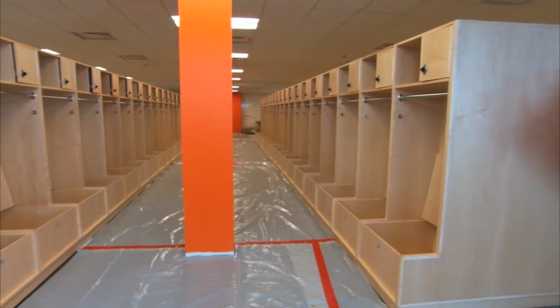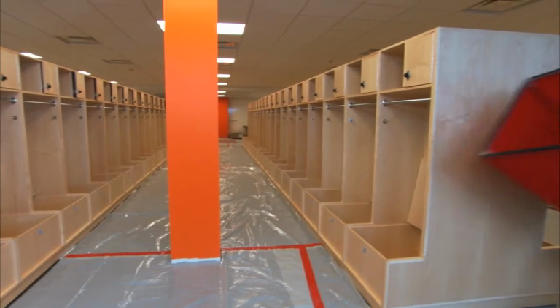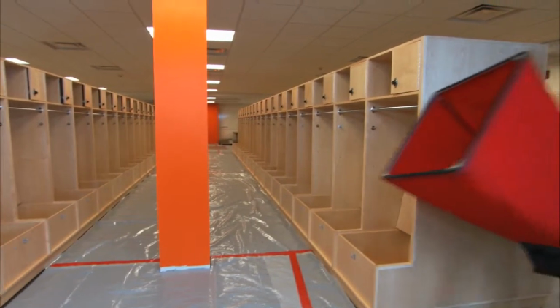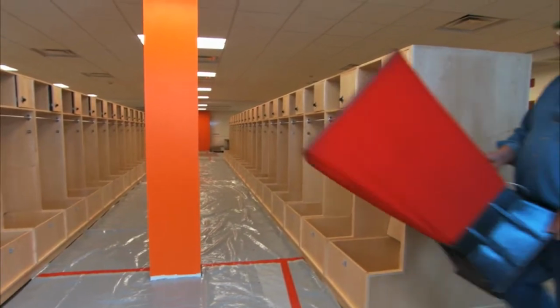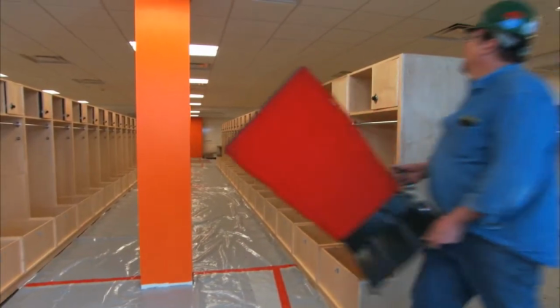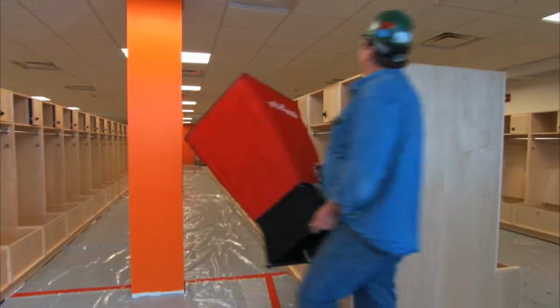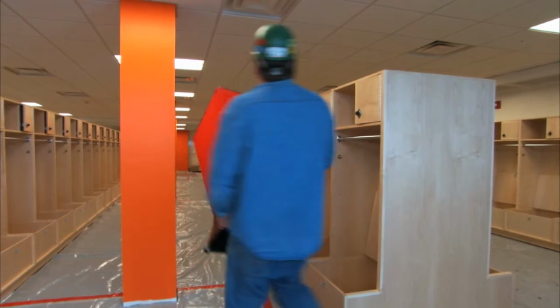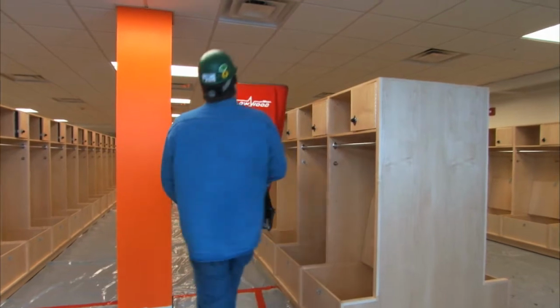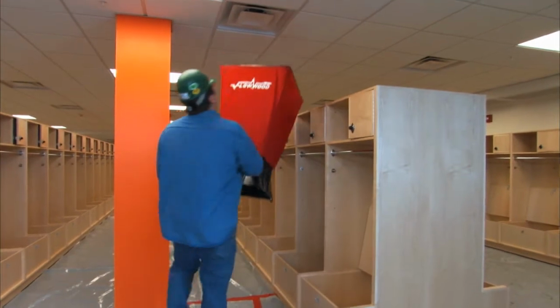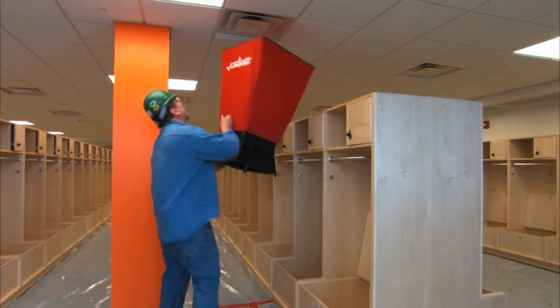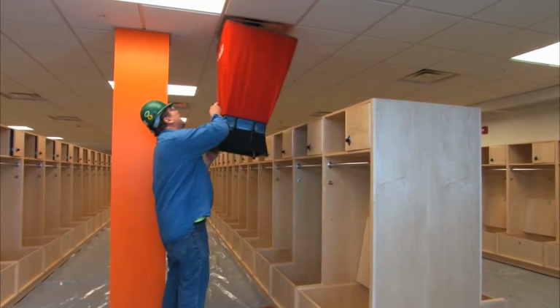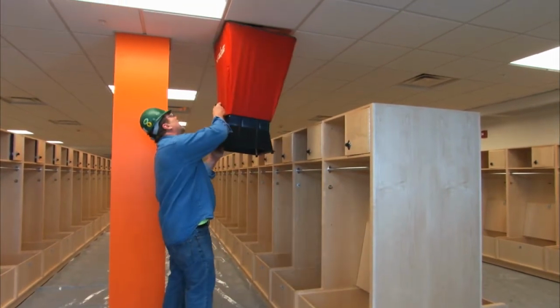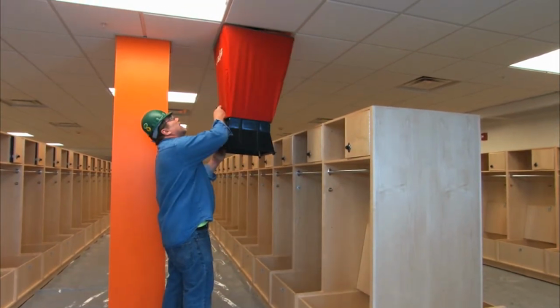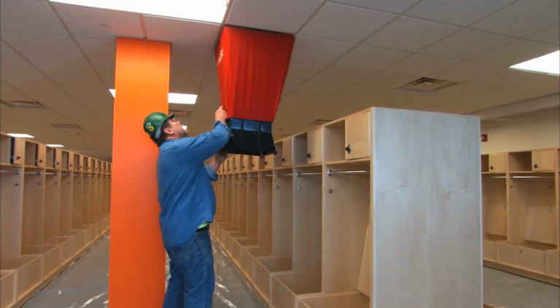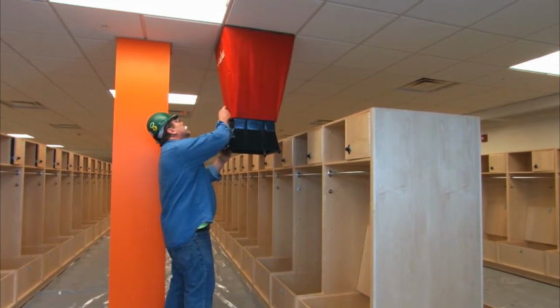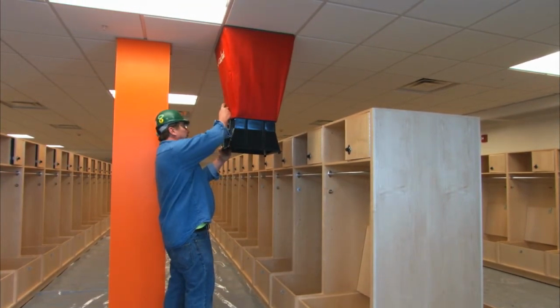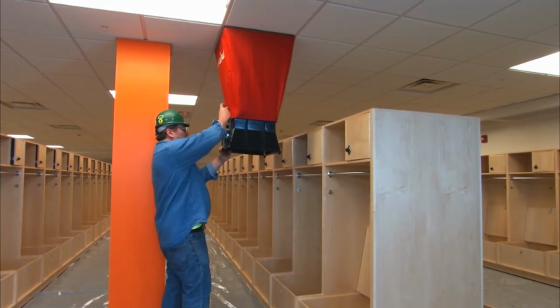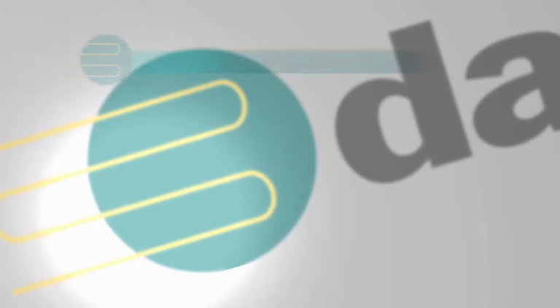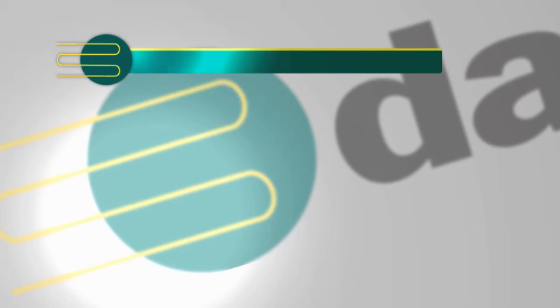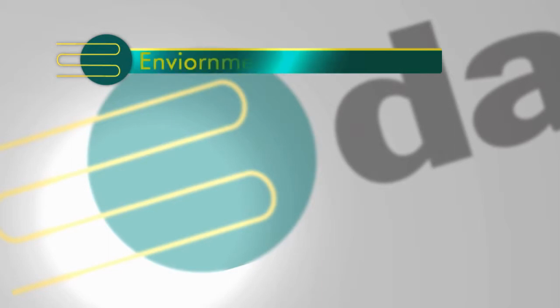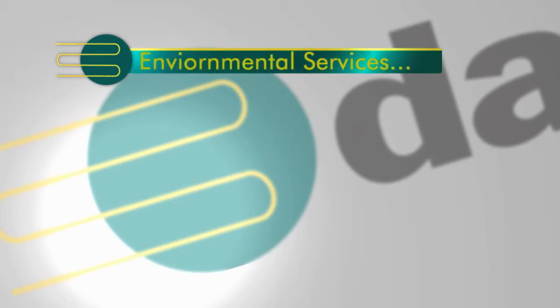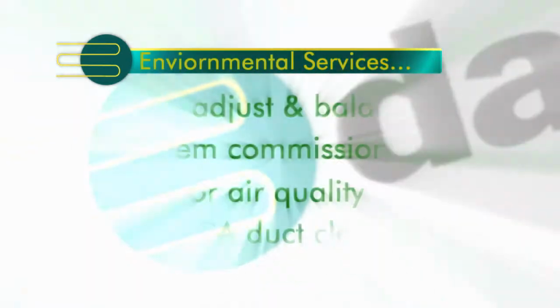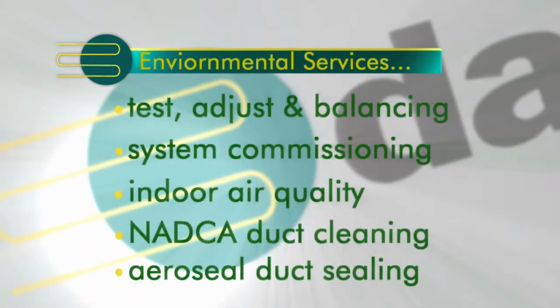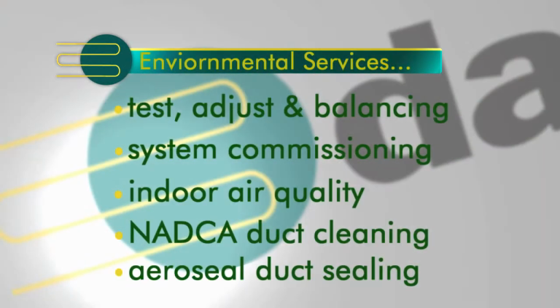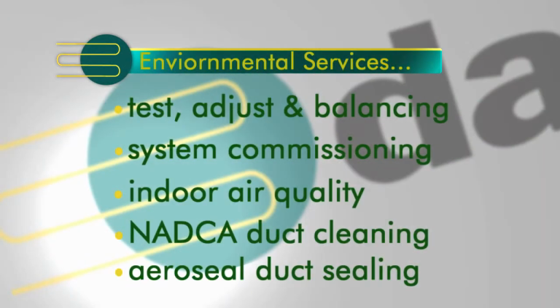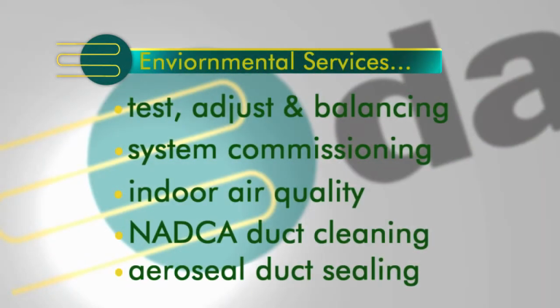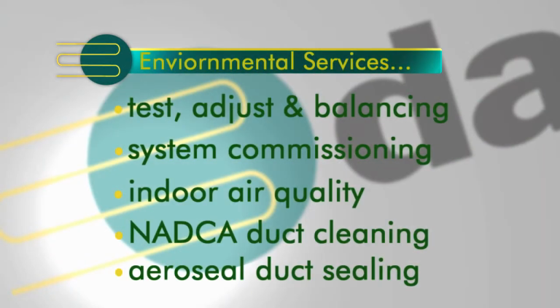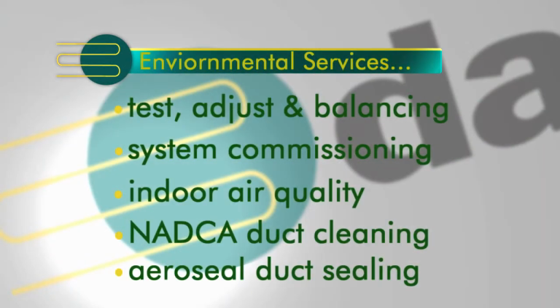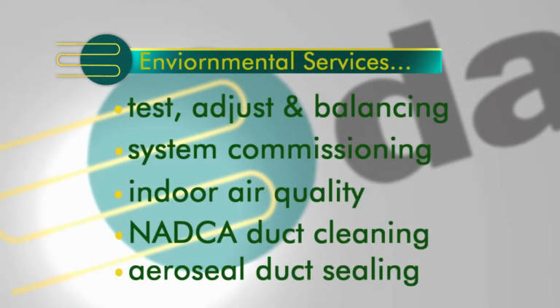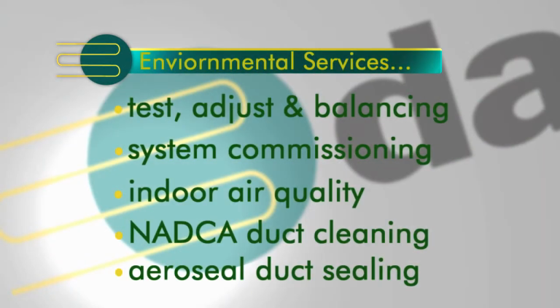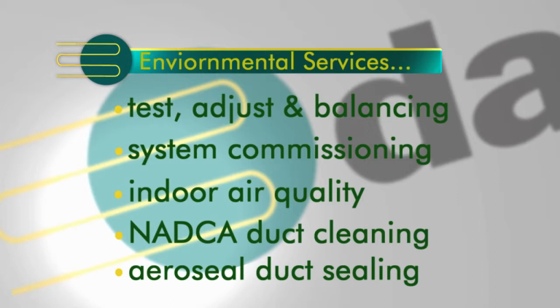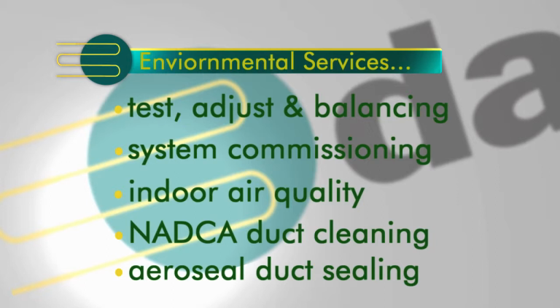Danforth provides environmental services to ensure that your newly installed systems are working in a clean and efficient manner. We offer test, adjust and balancing services, system commissioning, and indoor air quality services.